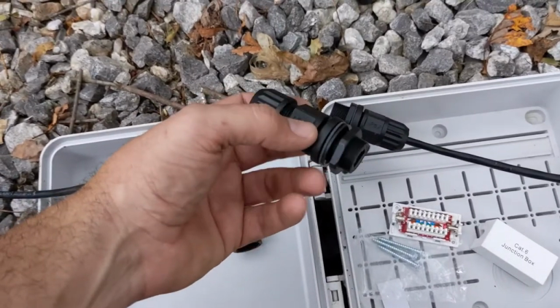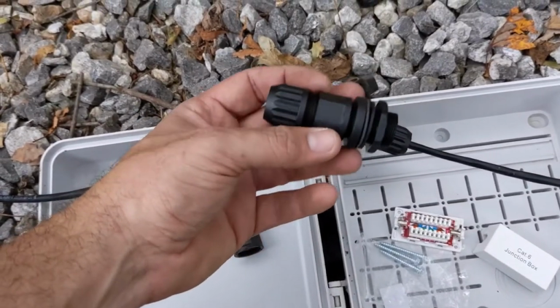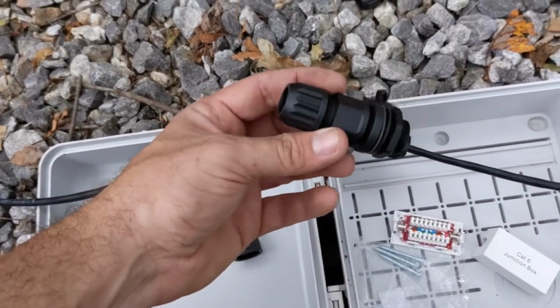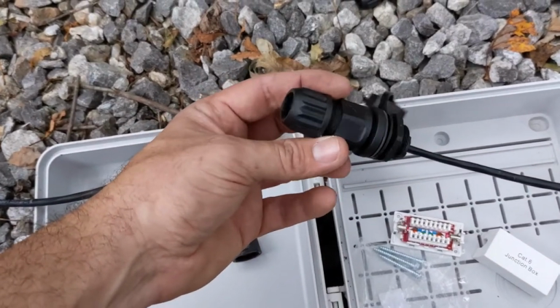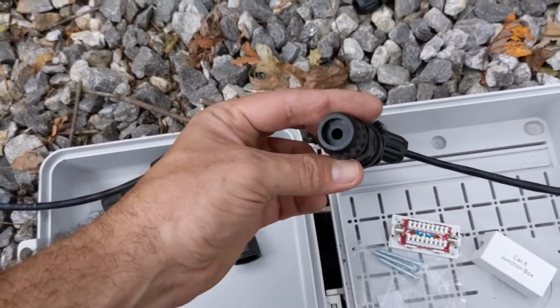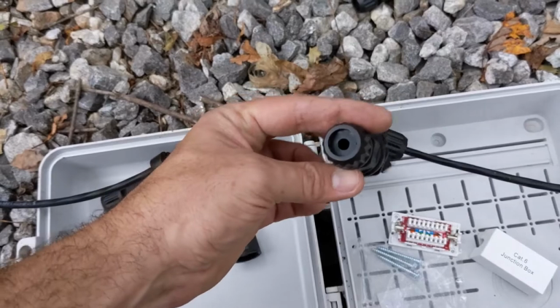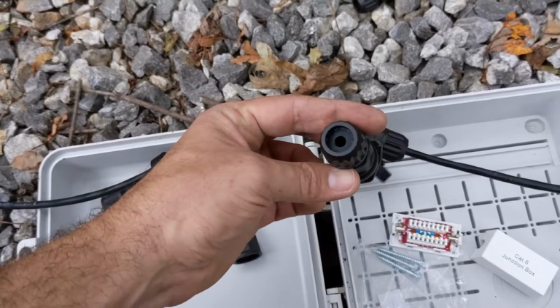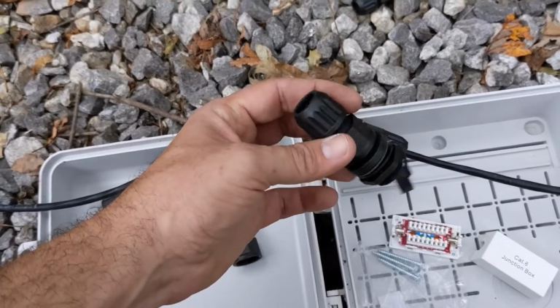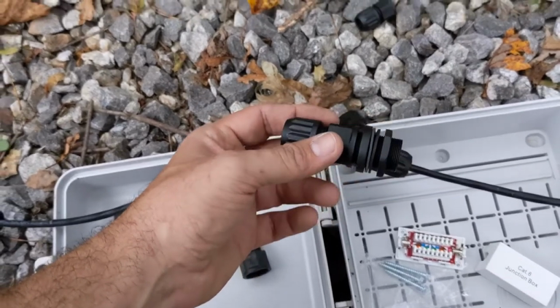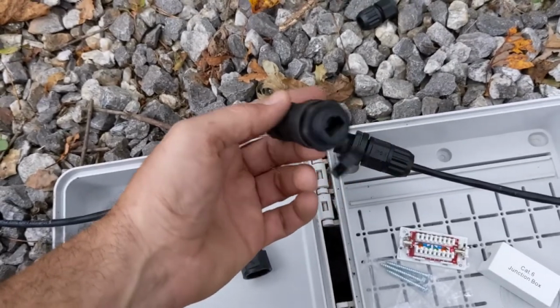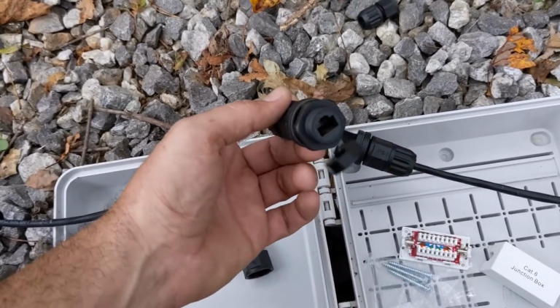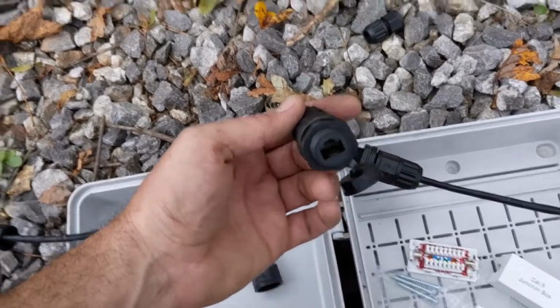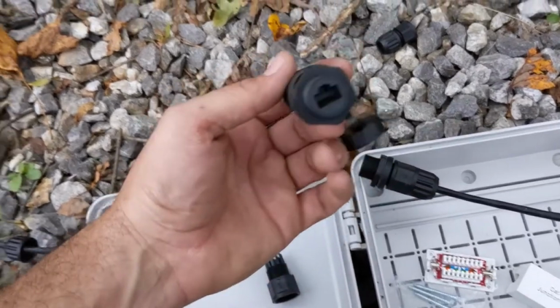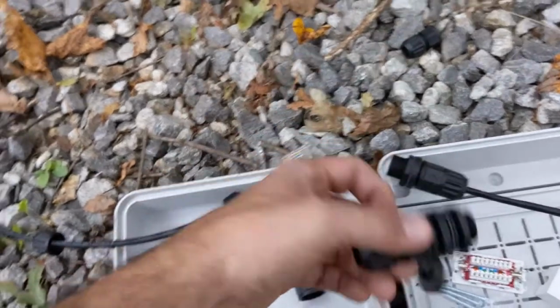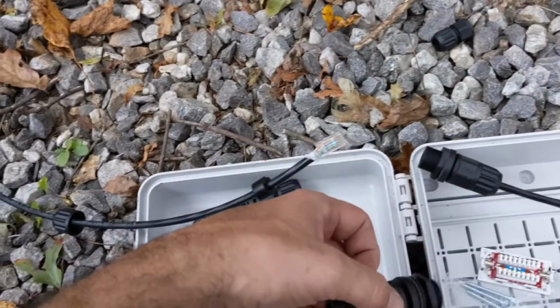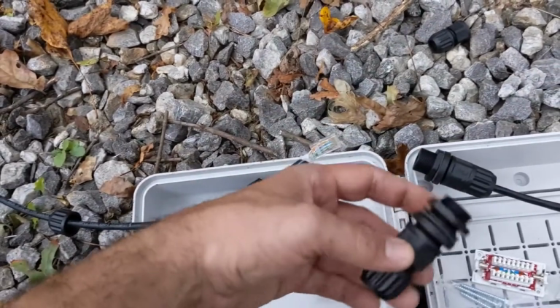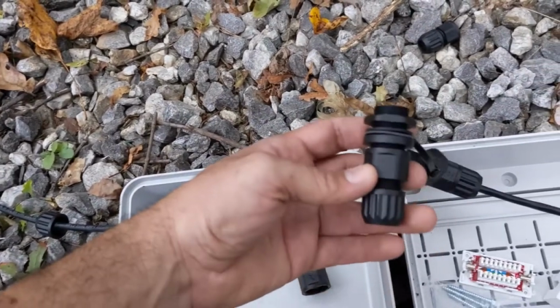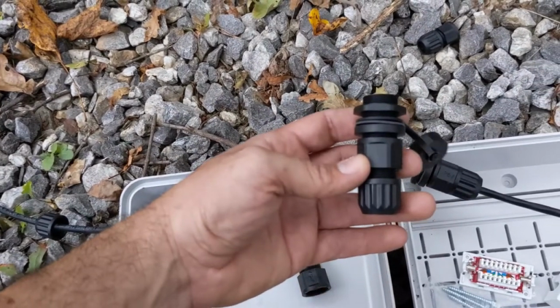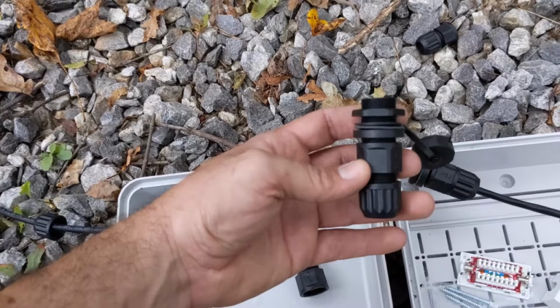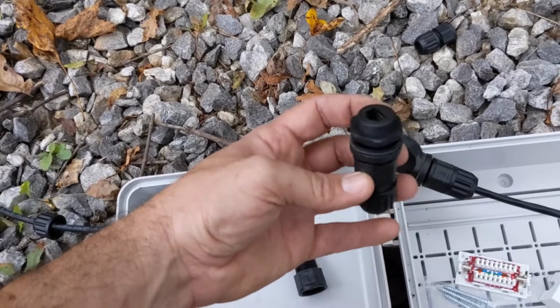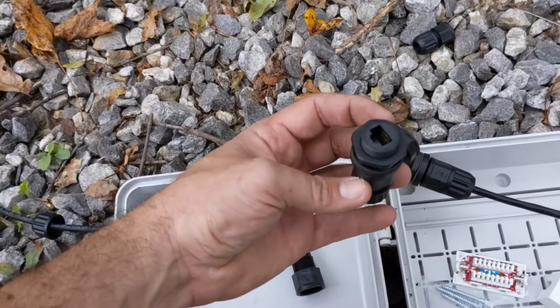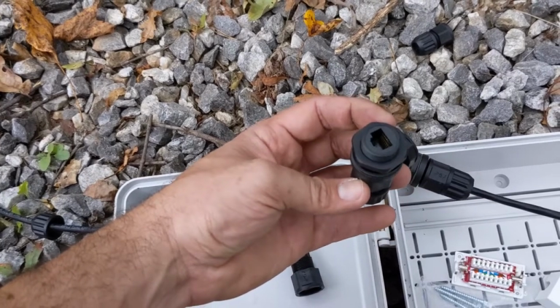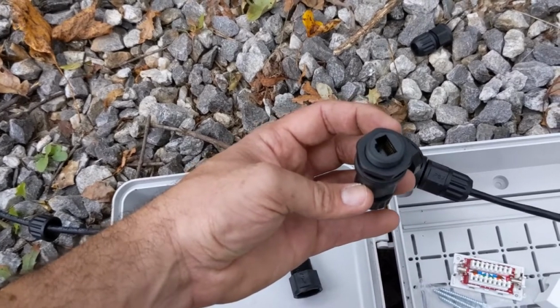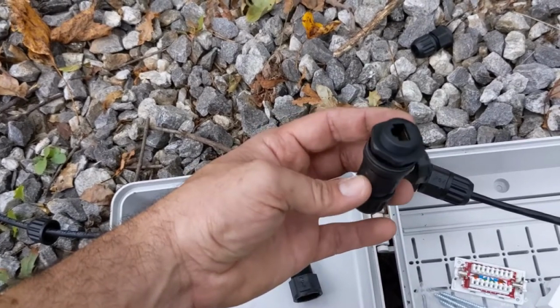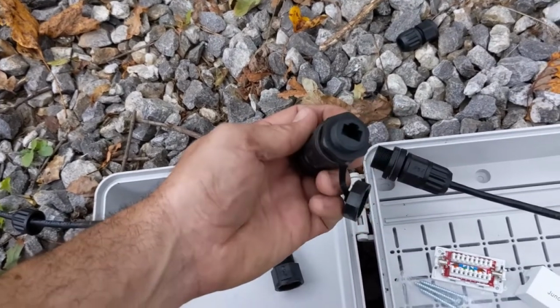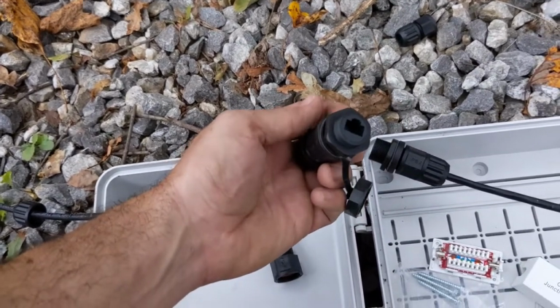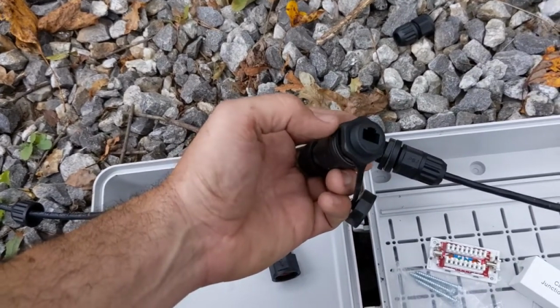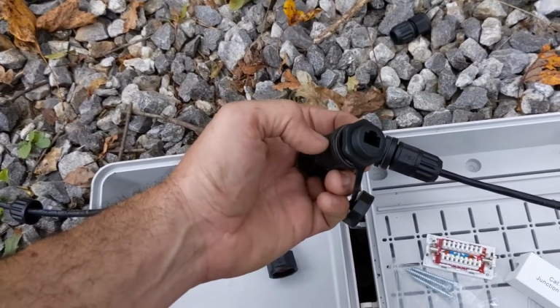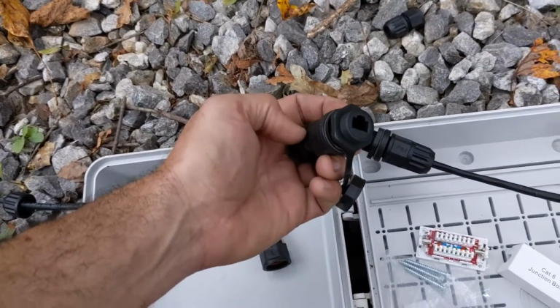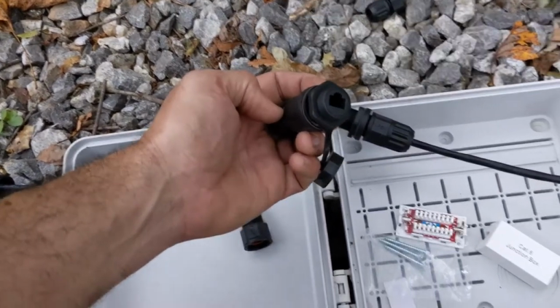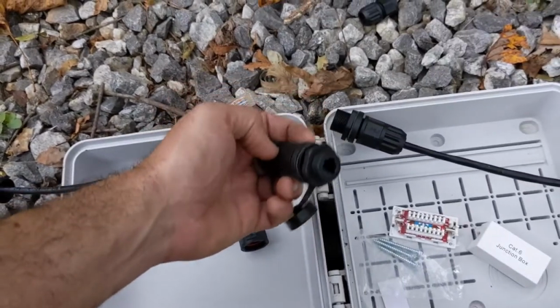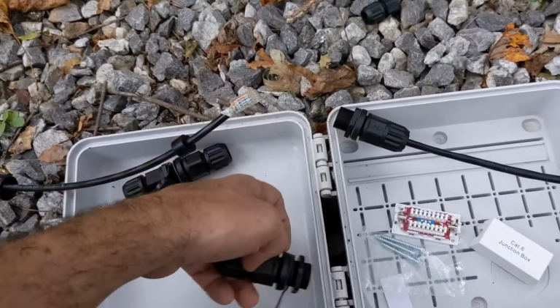So if you guys need to fix a wire out in the field and you want to make sure it's waterproof, I suggest picking these up on Amazon — that'll get your job done for sure. Hope this video was helpful. I'll see you guys in the next one. Thanks for watching.